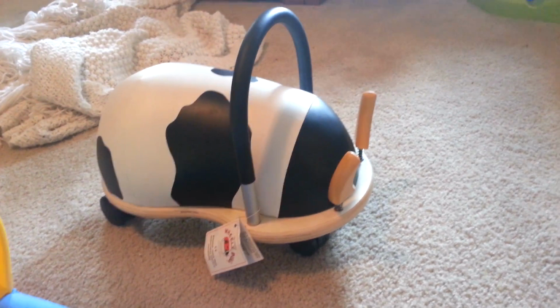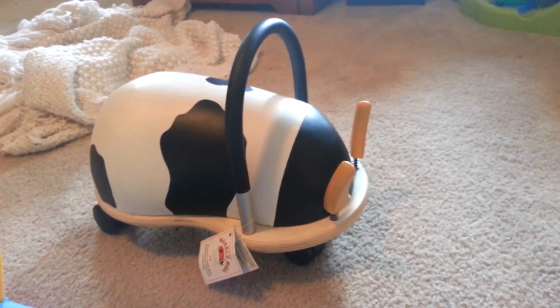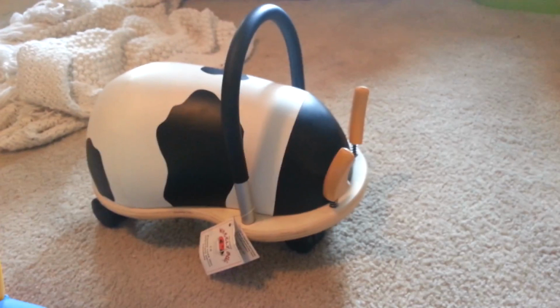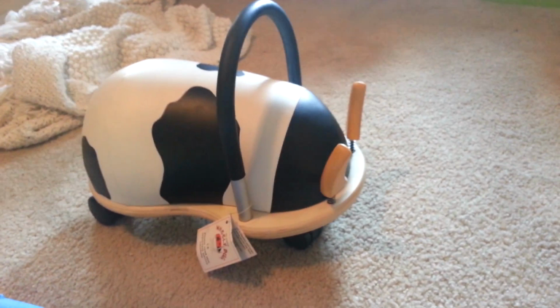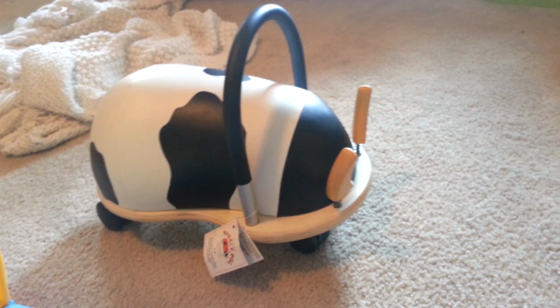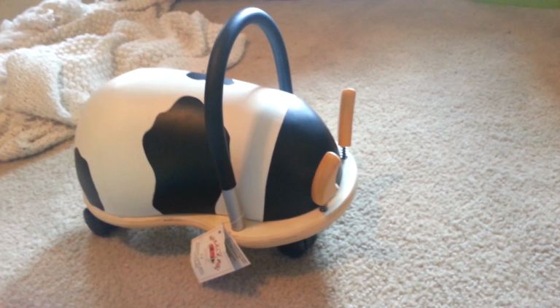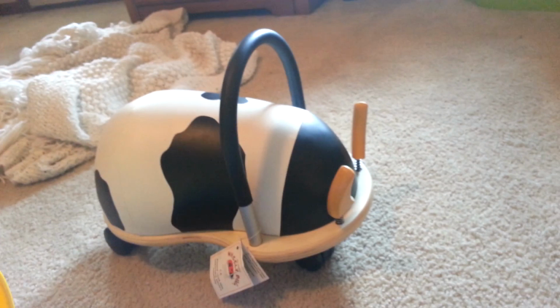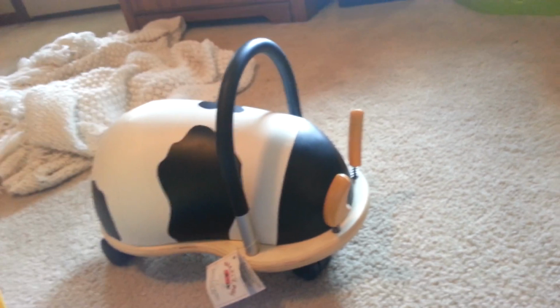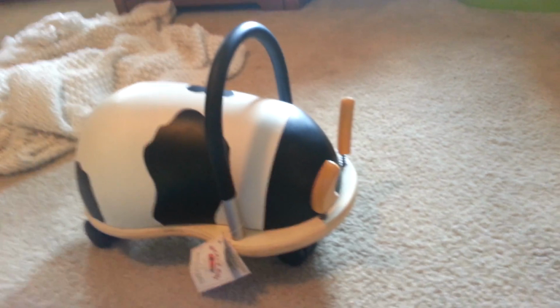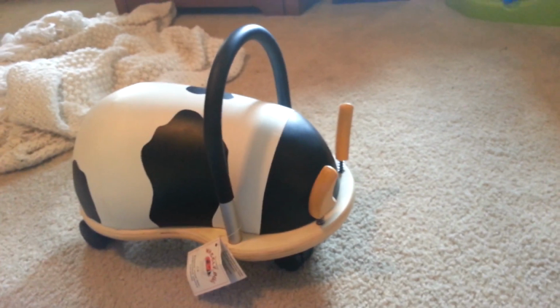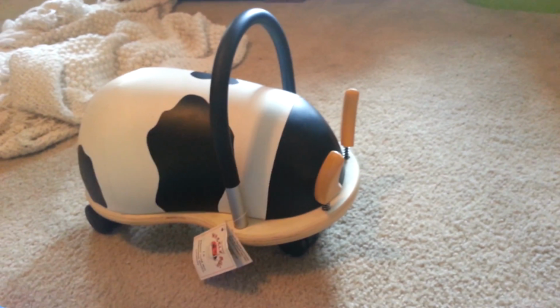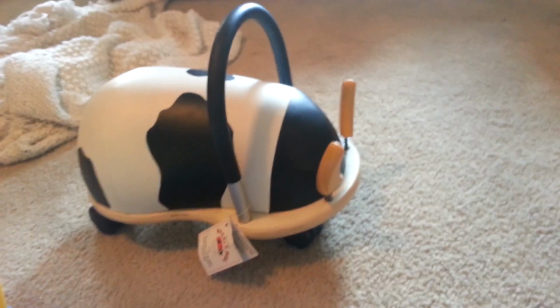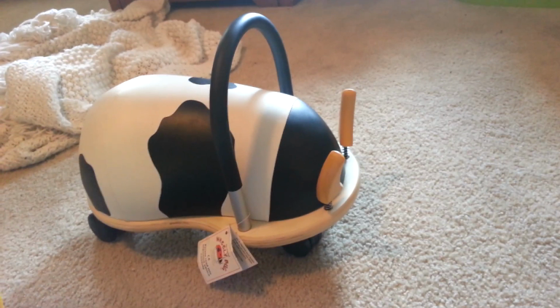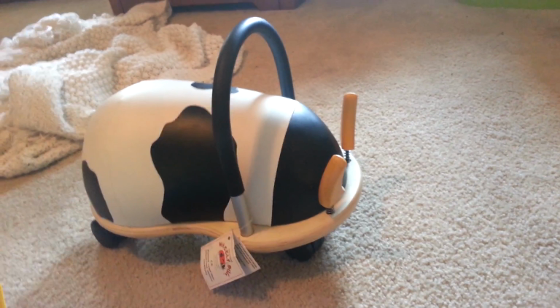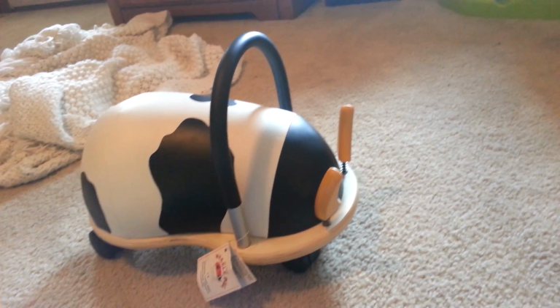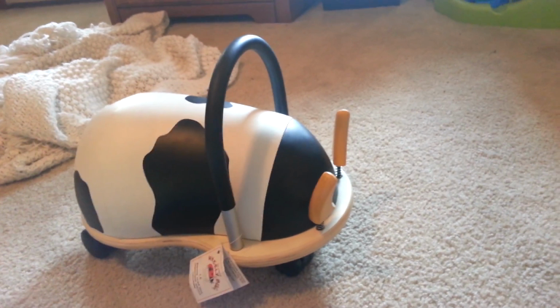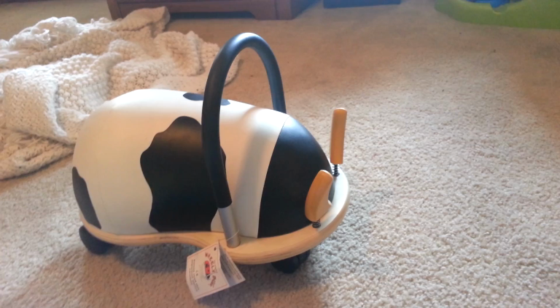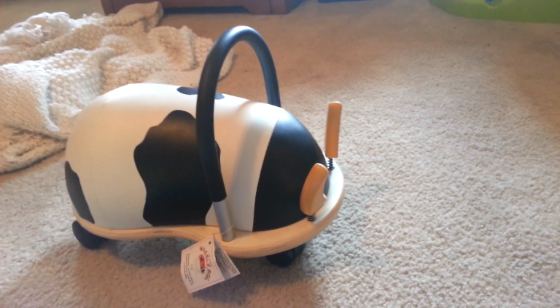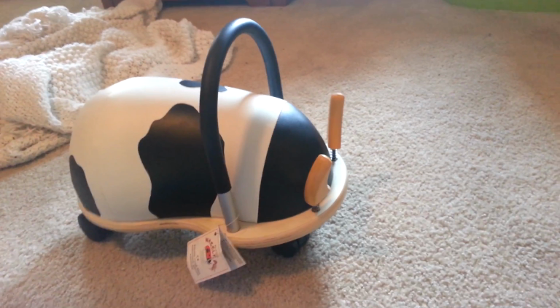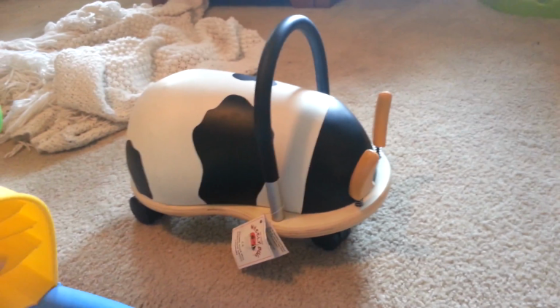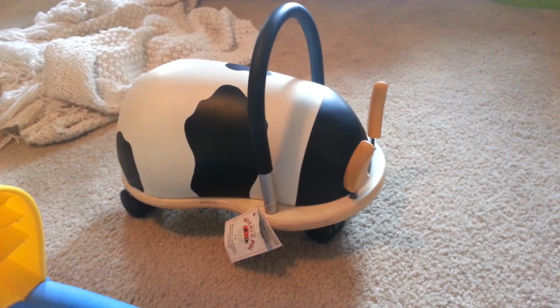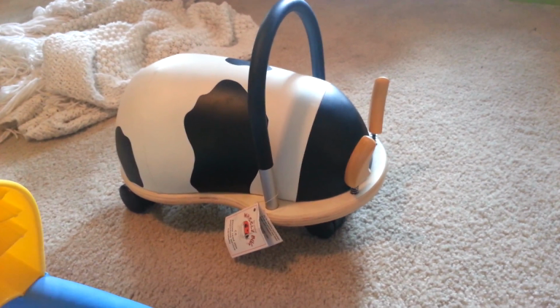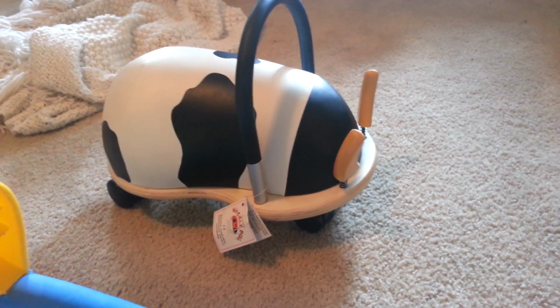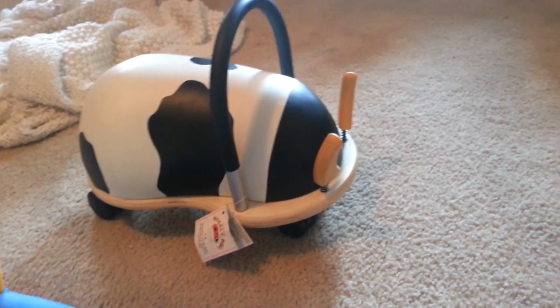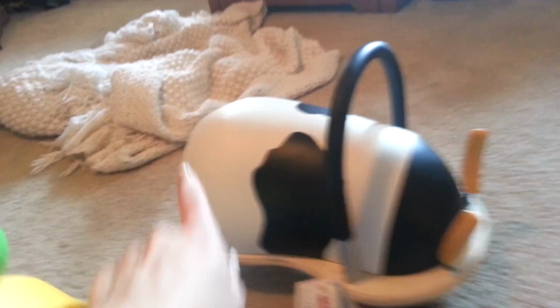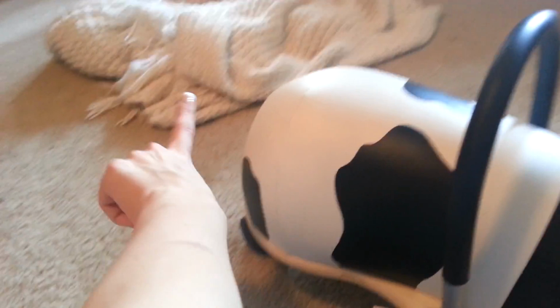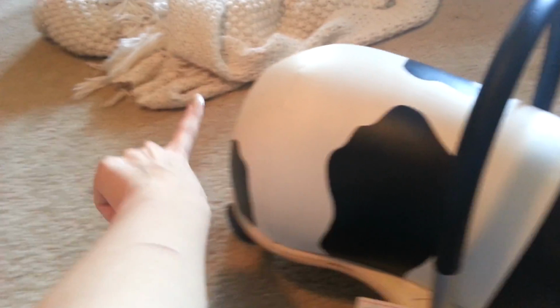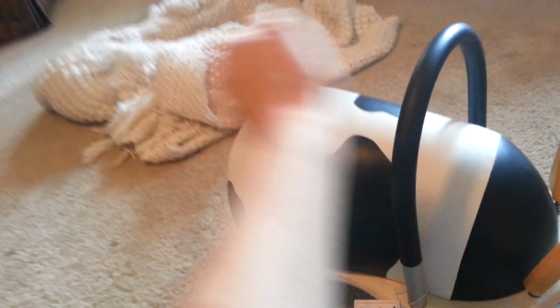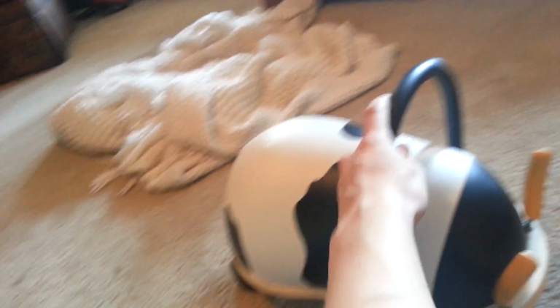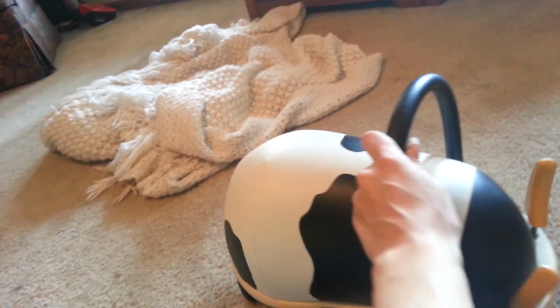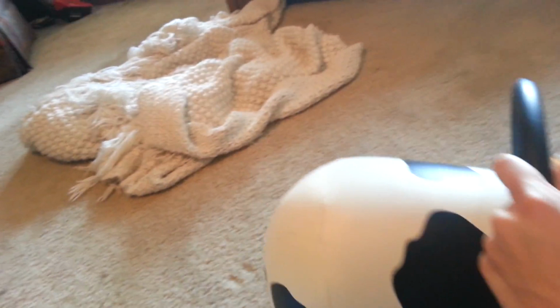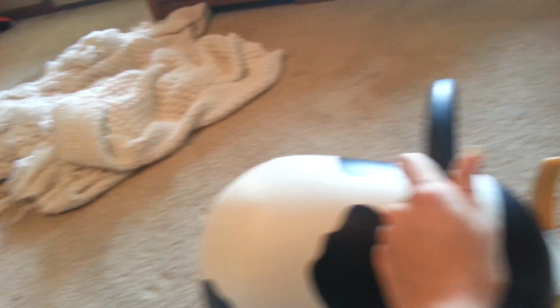And then this is like a little thing he rides. He tries to get on it by himself but he can't yet. He'll just sit back here and have his hands up here and push it like that.